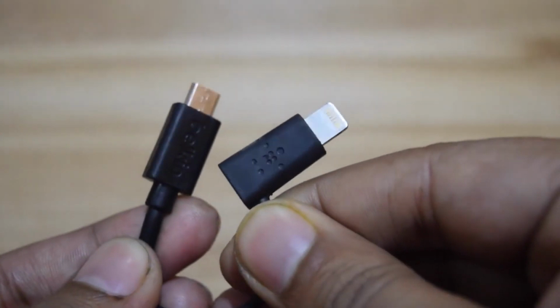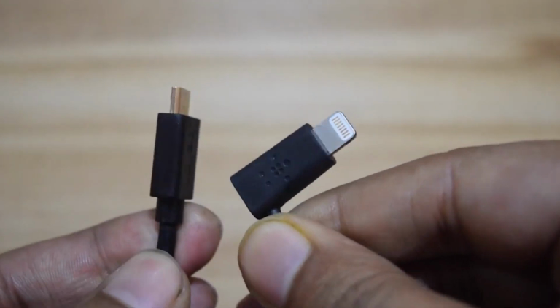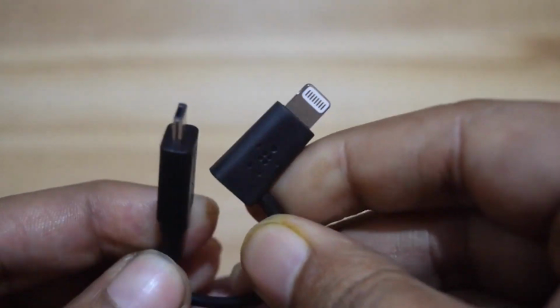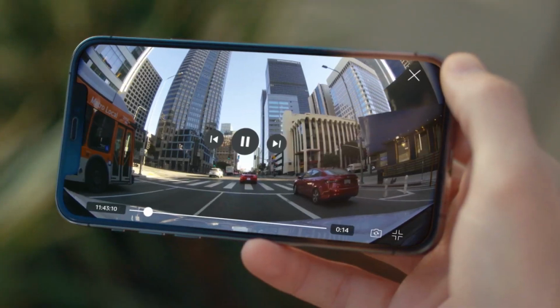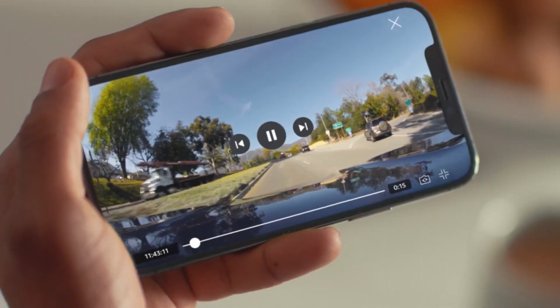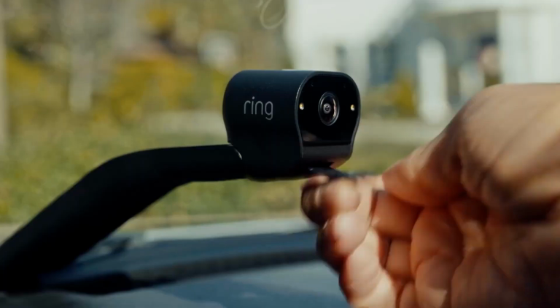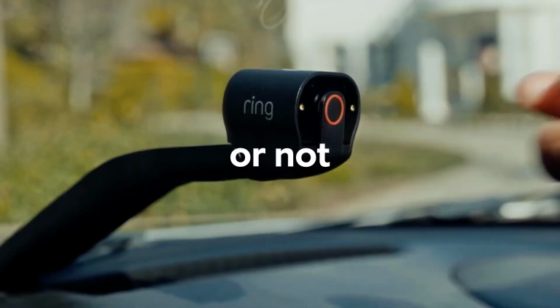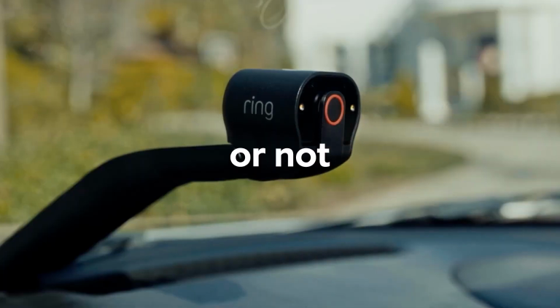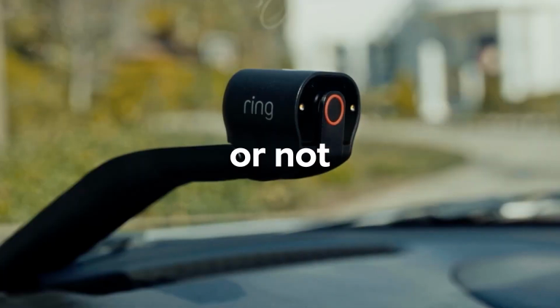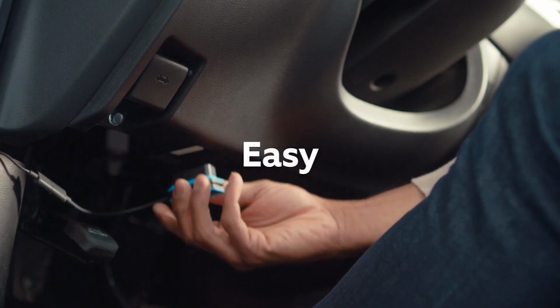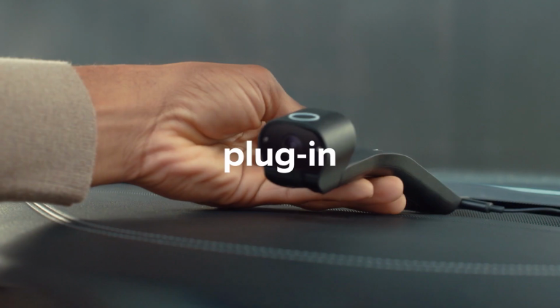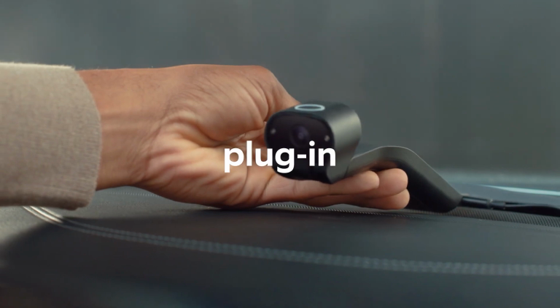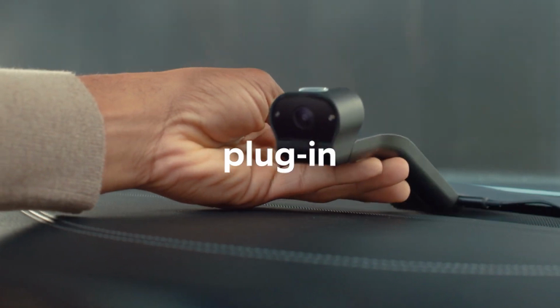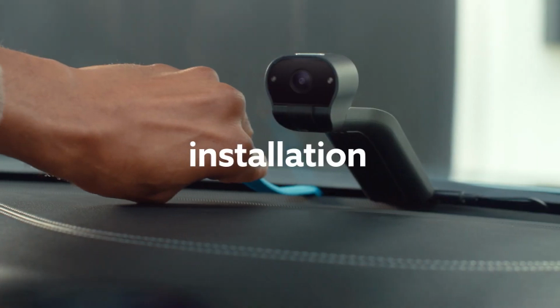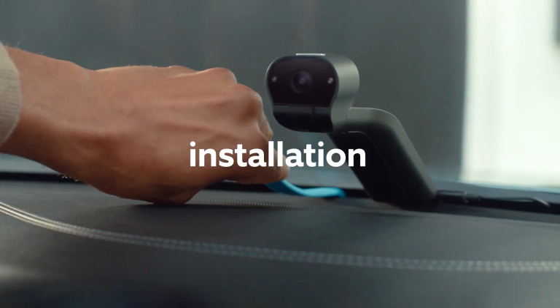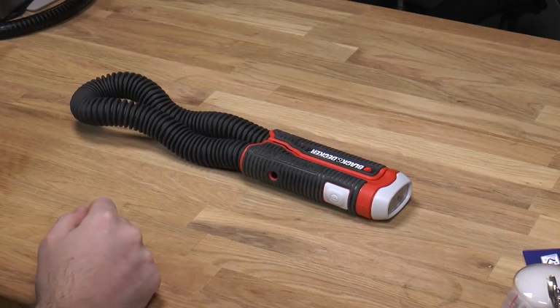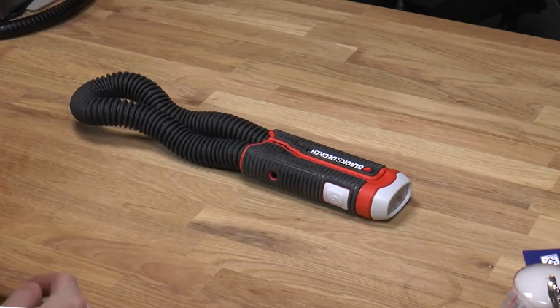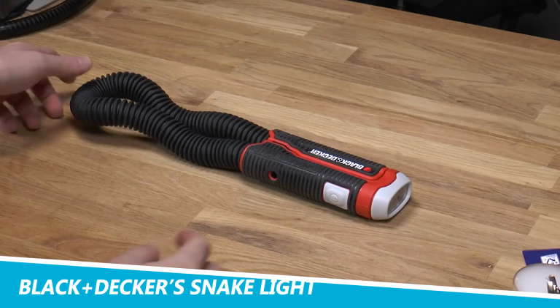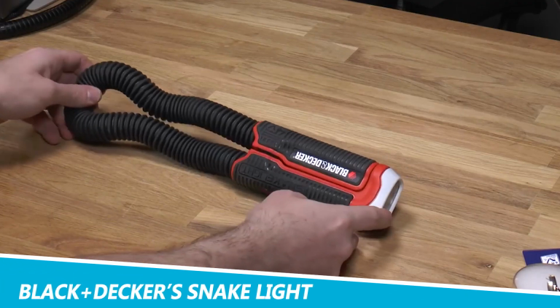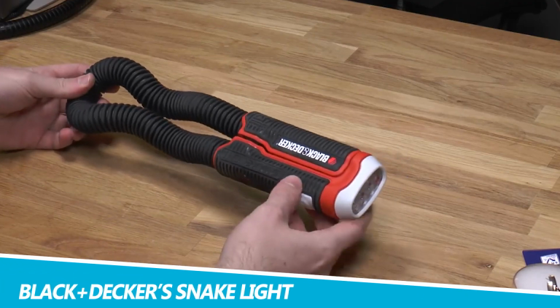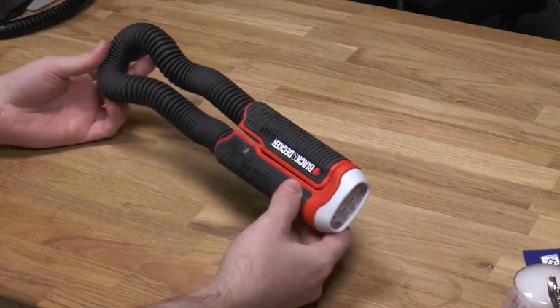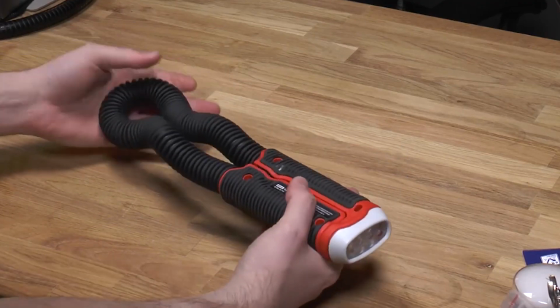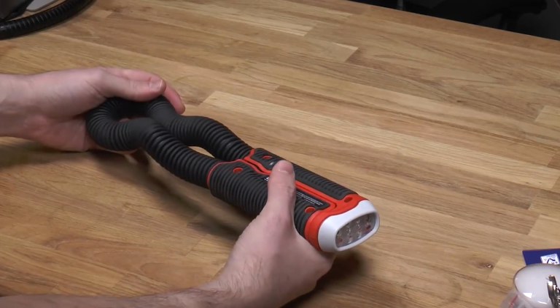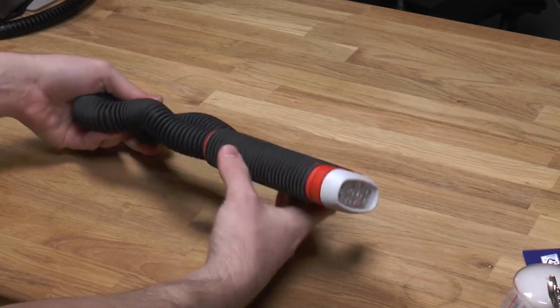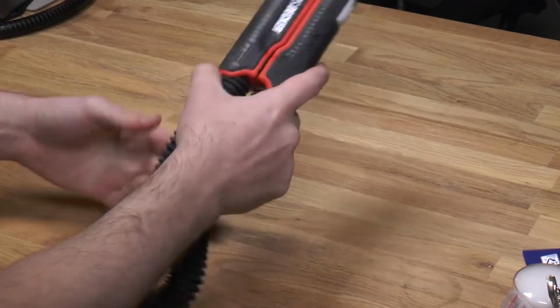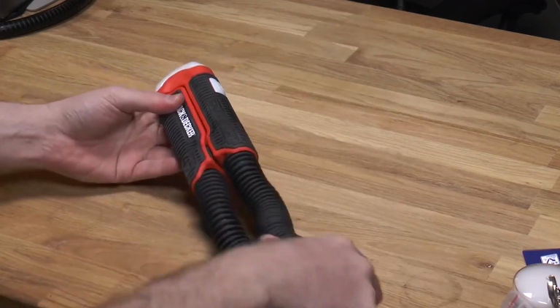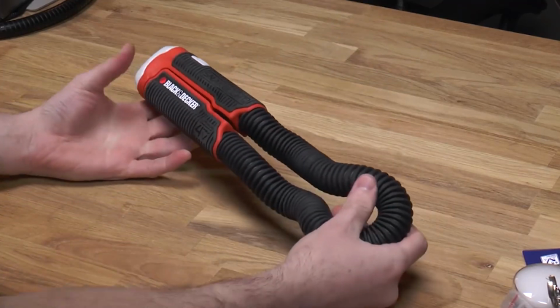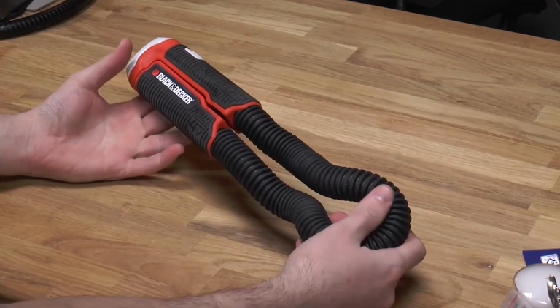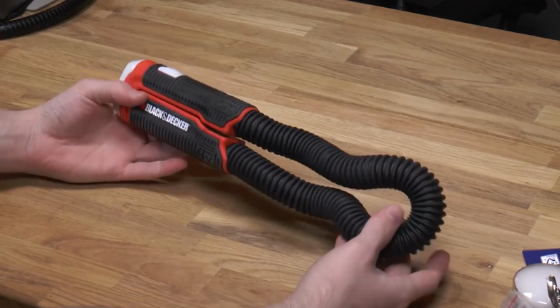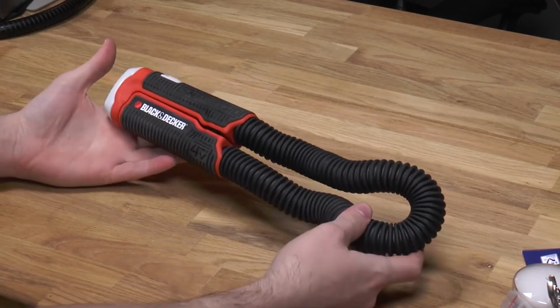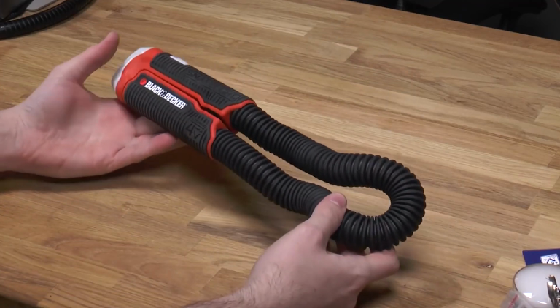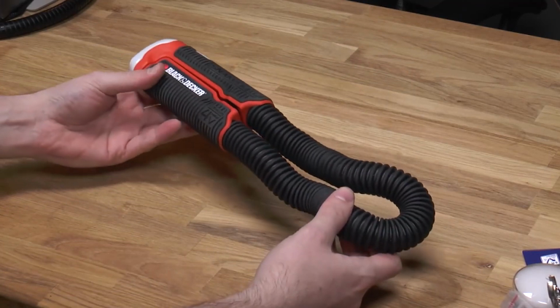In today's video, we will be showing you the coolest gadgets for men on Amazon. Without further ado, let's begin. Number 10: the Black+Decker Snake Light. This Black+Decker light embodies flexibility and versatility in all the best ways.